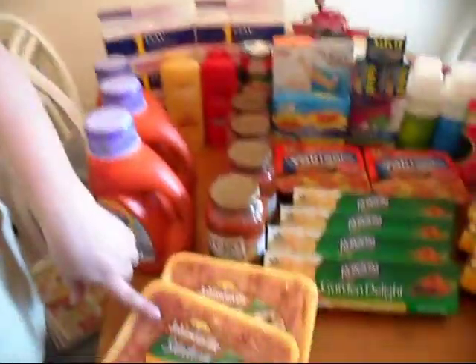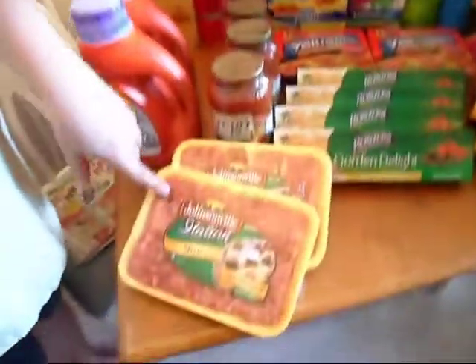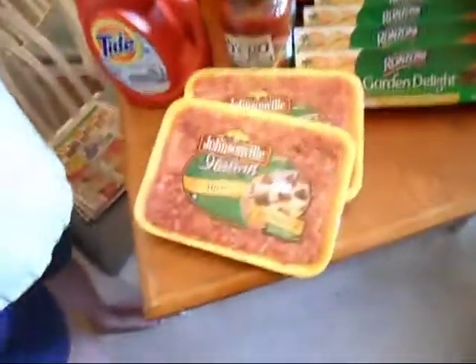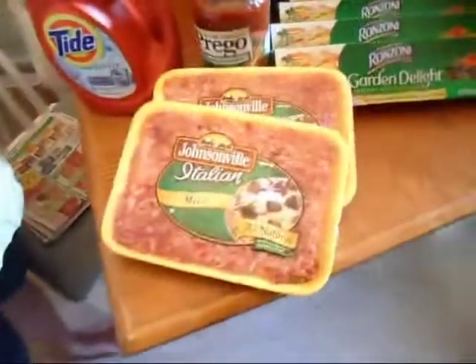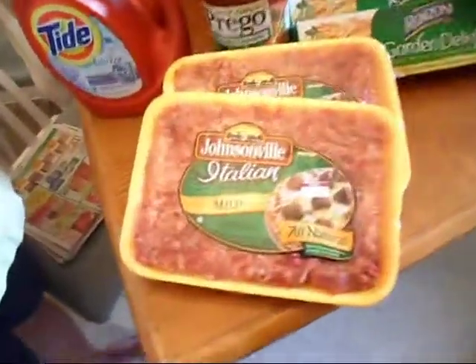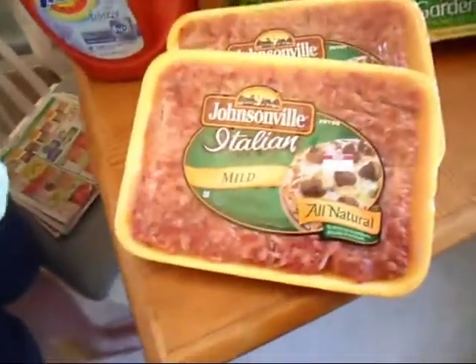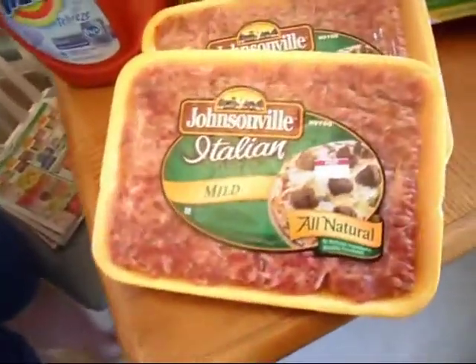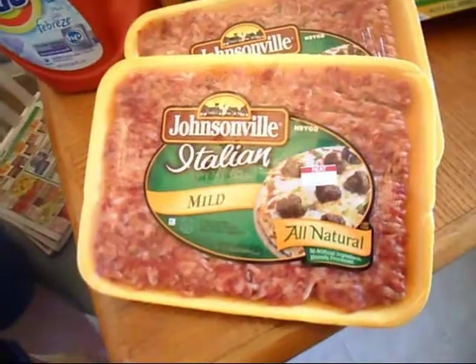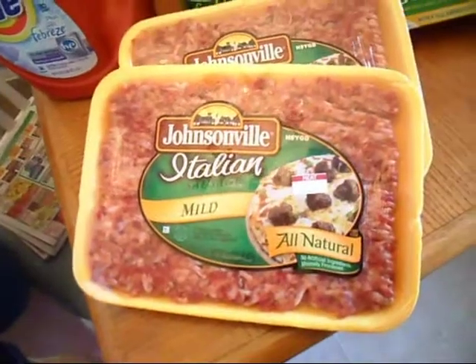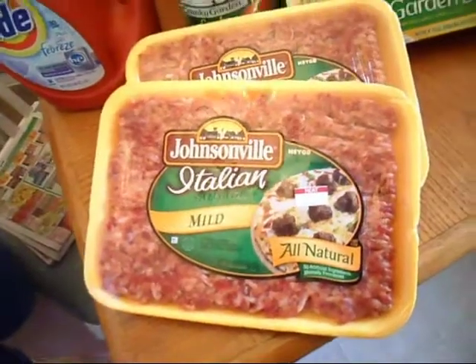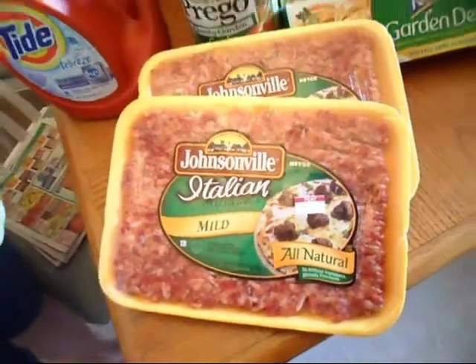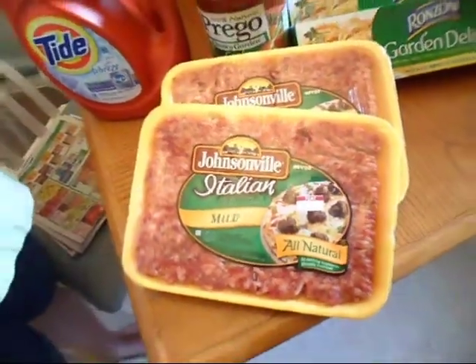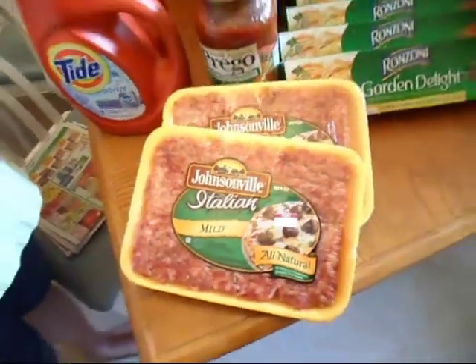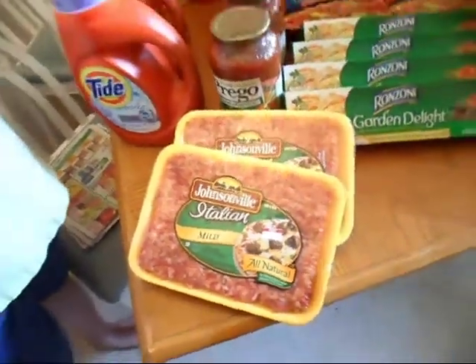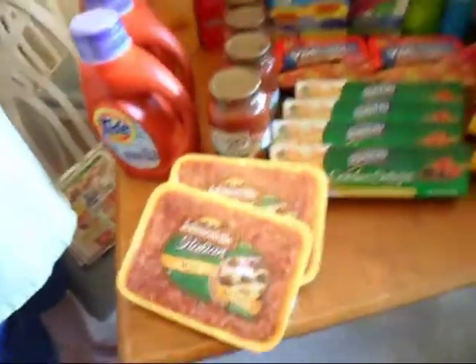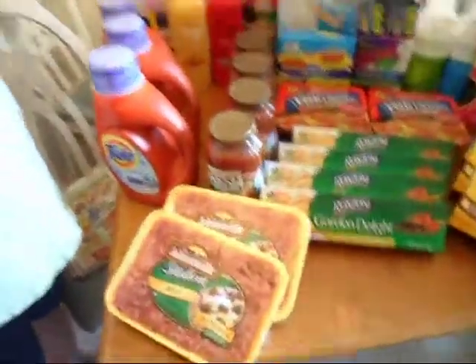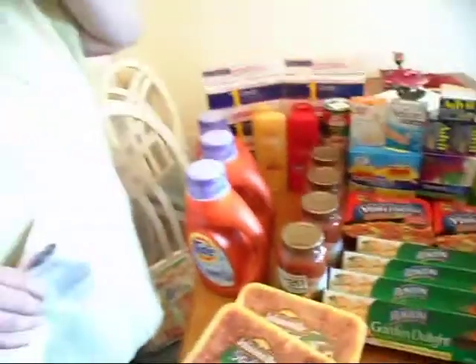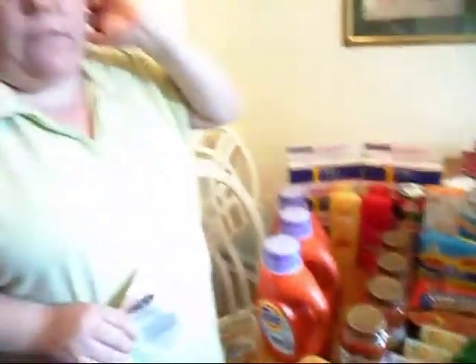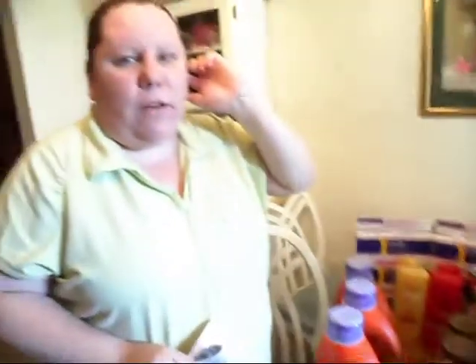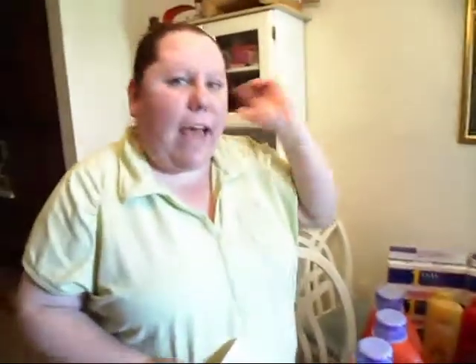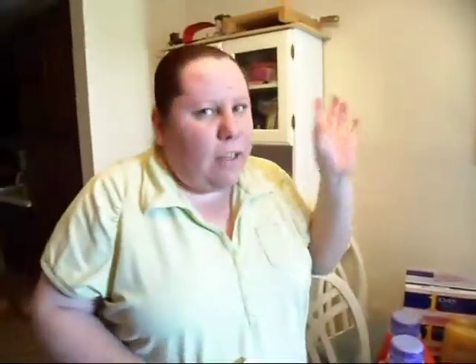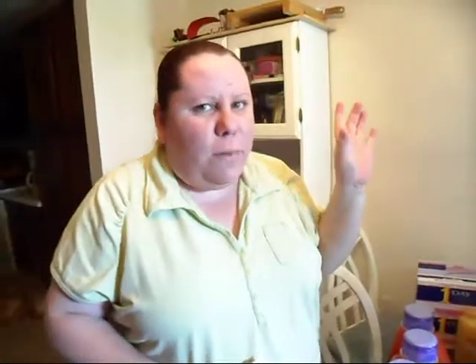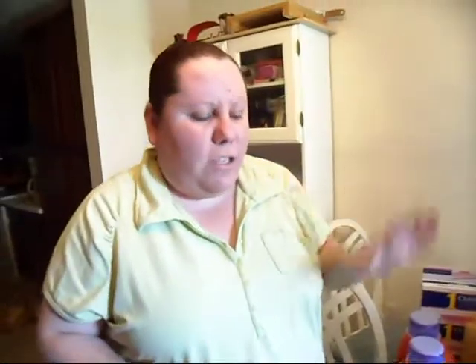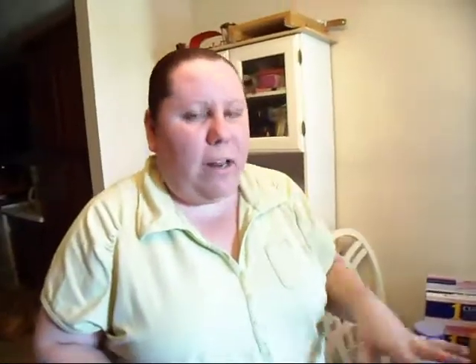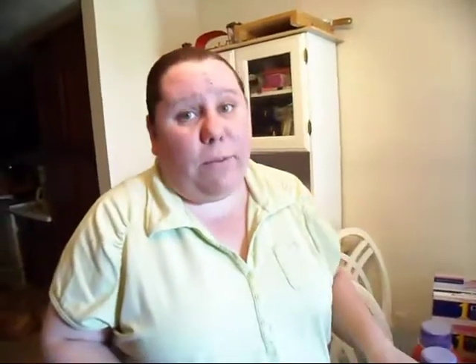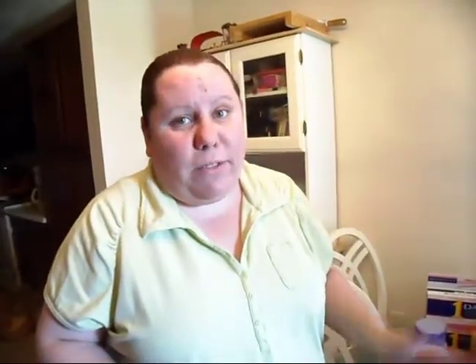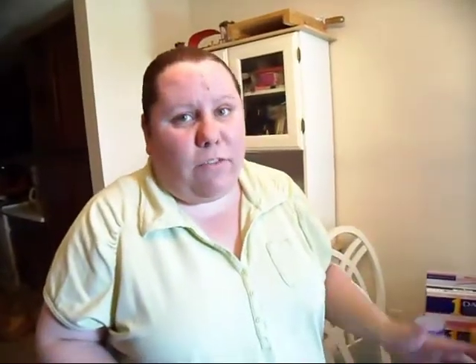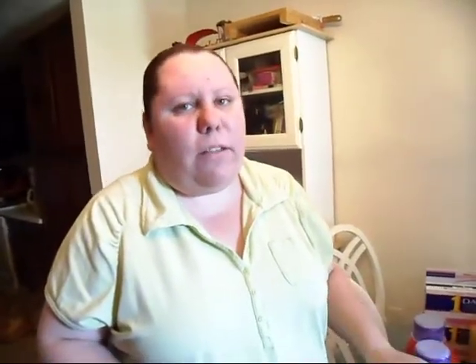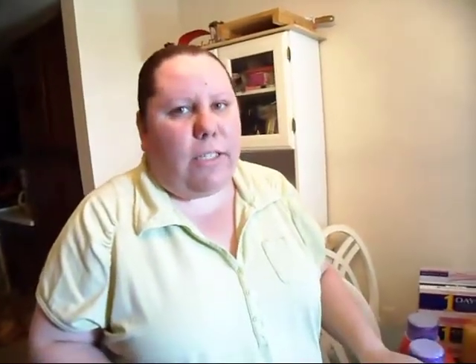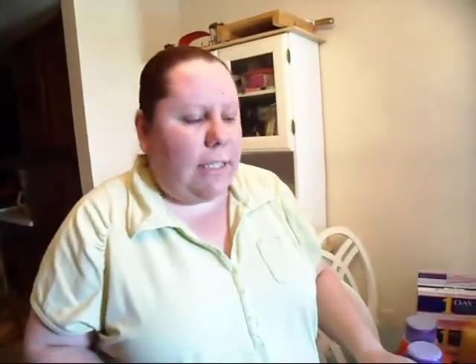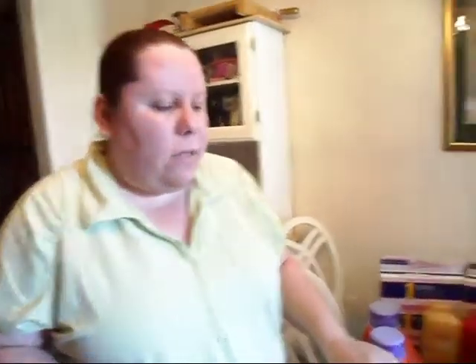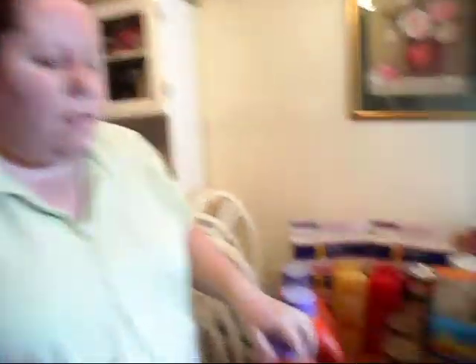The Johnsonville Italian Sausage — we actually have a dollar-off coupon. I only had one left, so for avid couponers you might not have too many of those left, but they're still on sale as well.